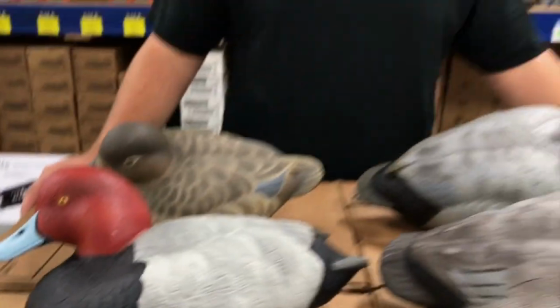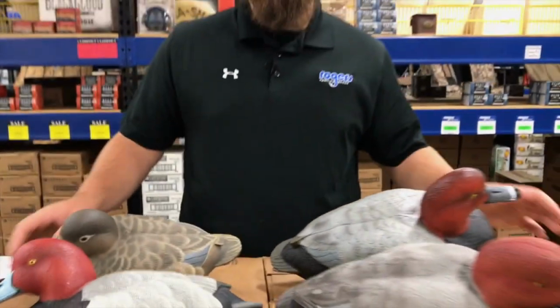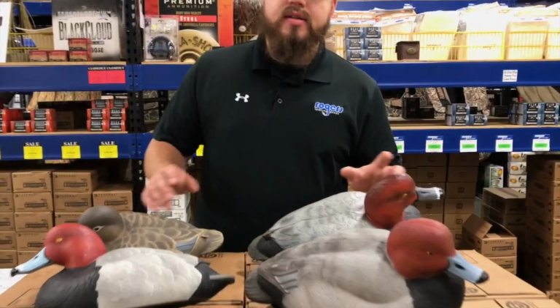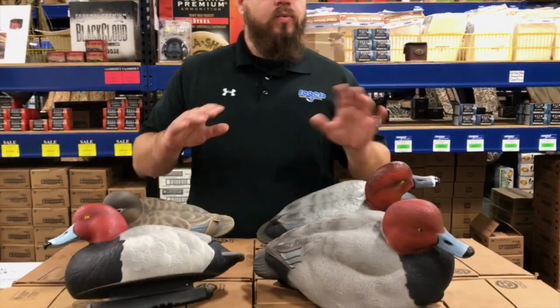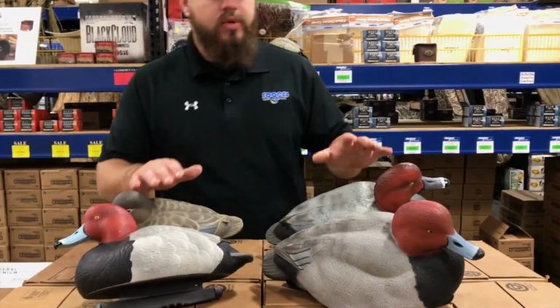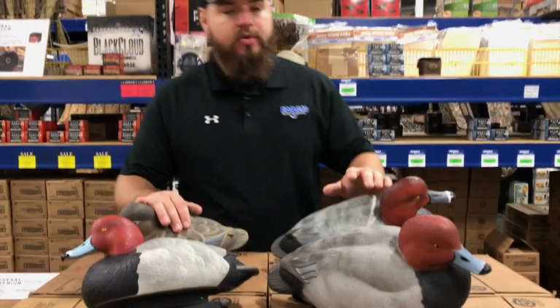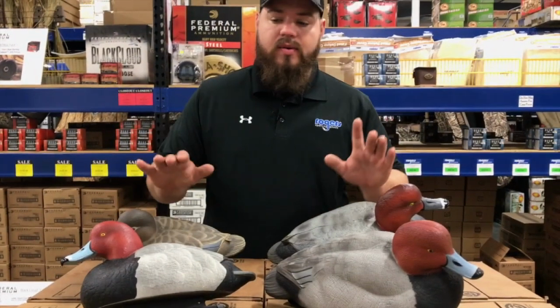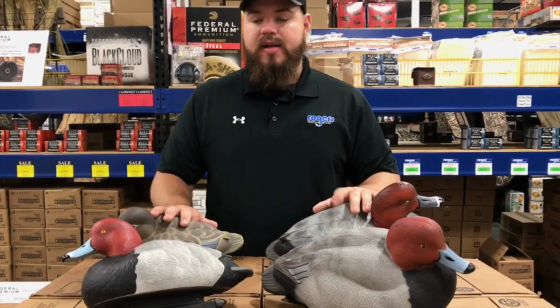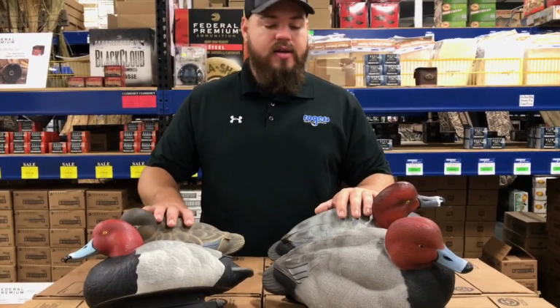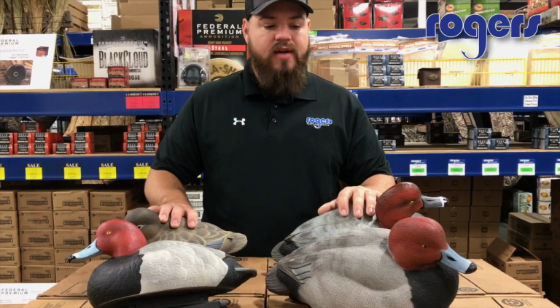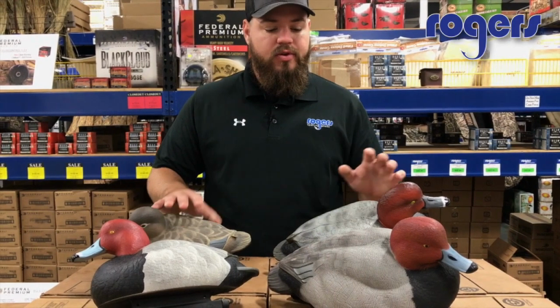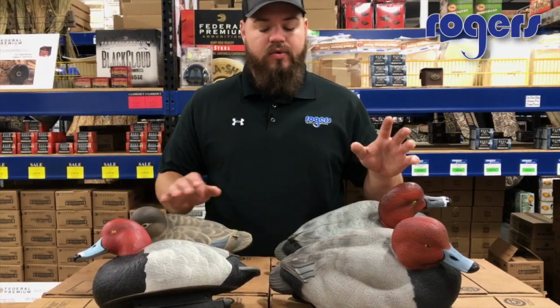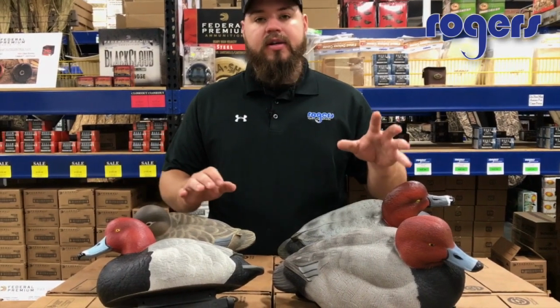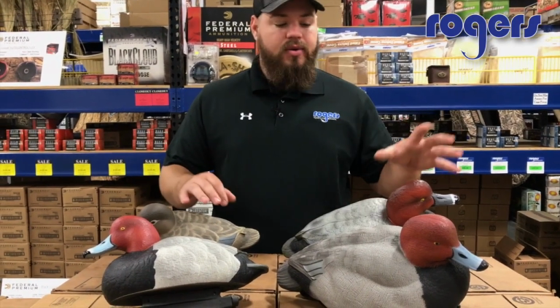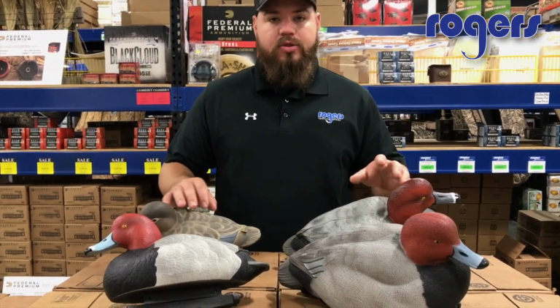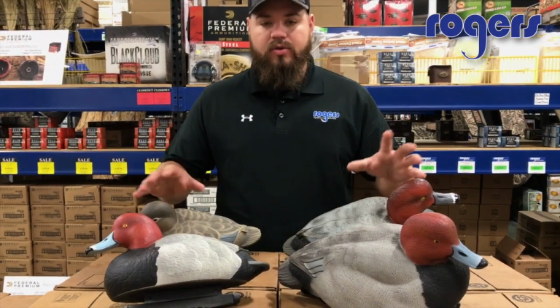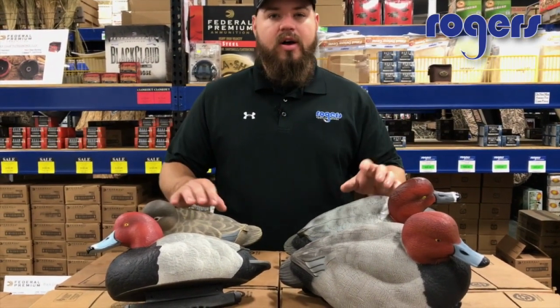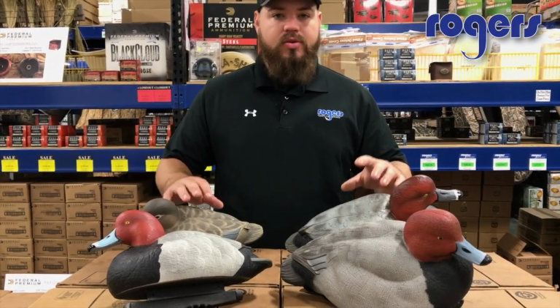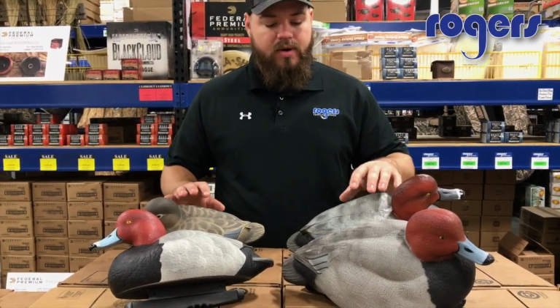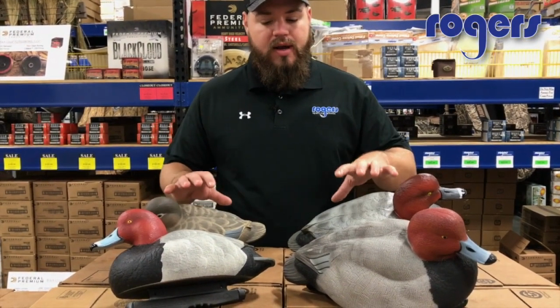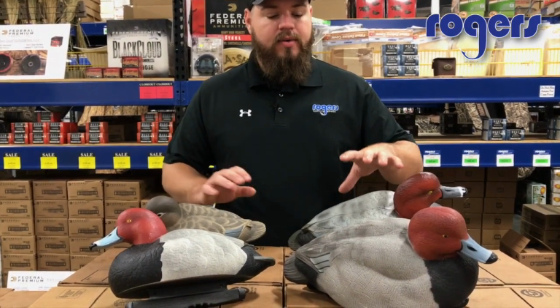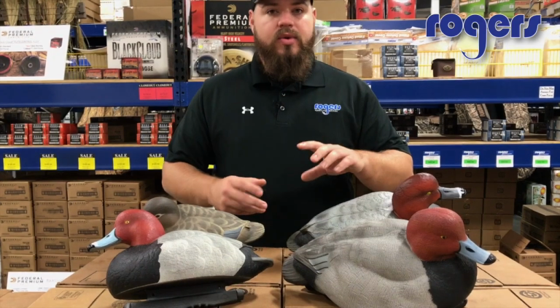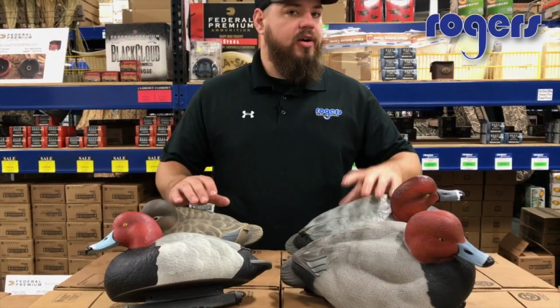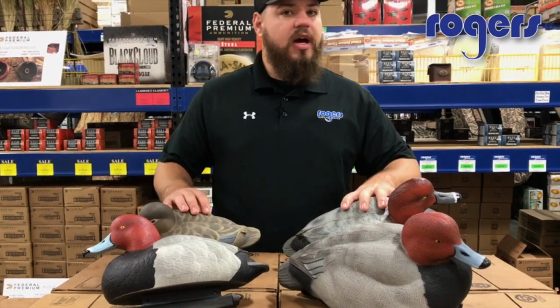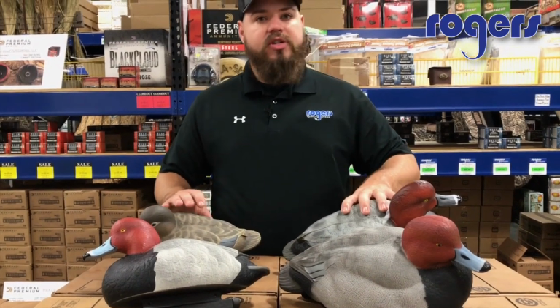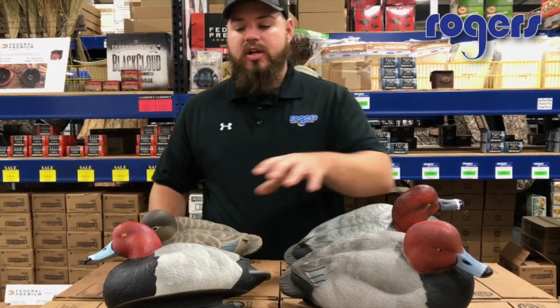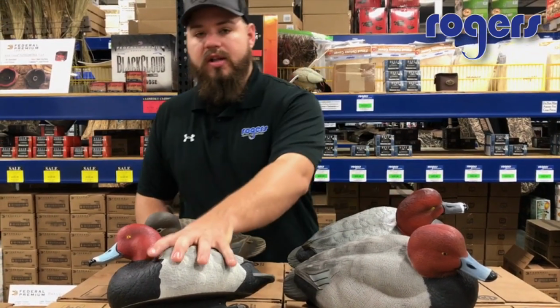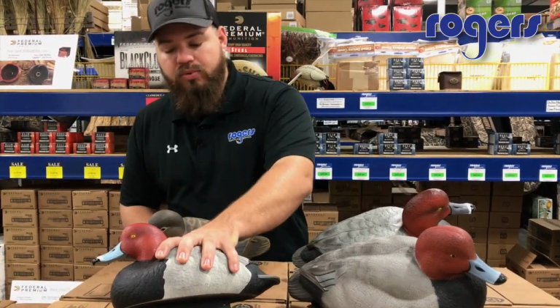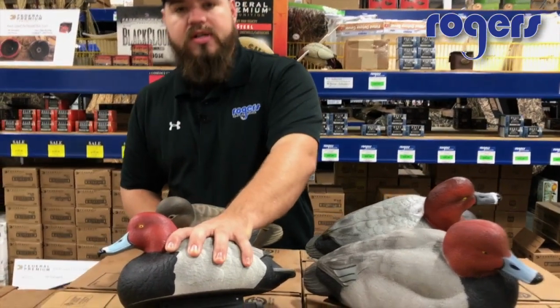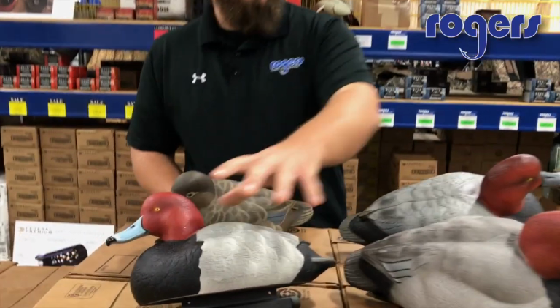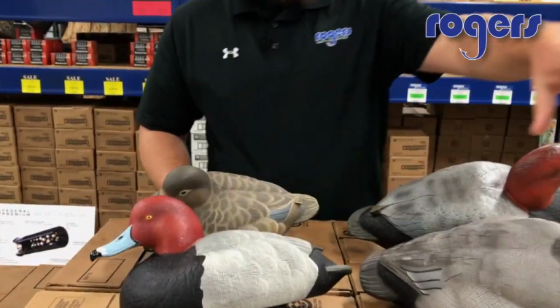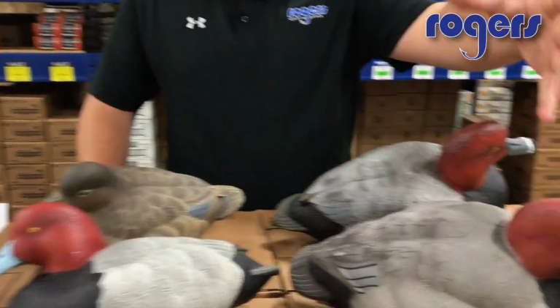What's going on guys? Quick review on redheads — another diver decoy review. We've got three models up here right now: an oversized from GHG, a pro grade from GHG, and this one being the Avian-X.